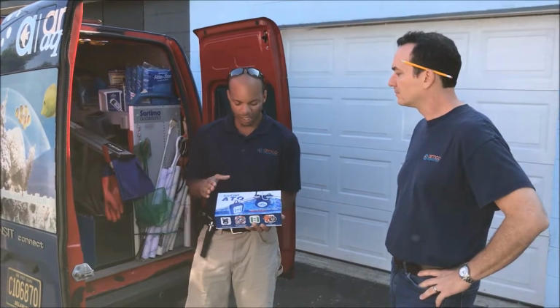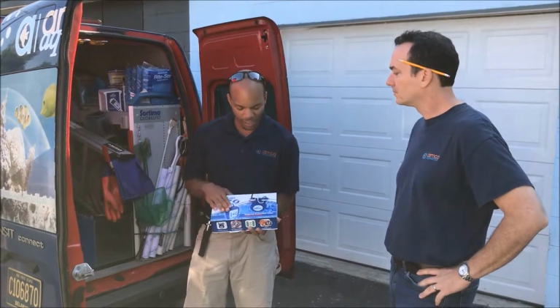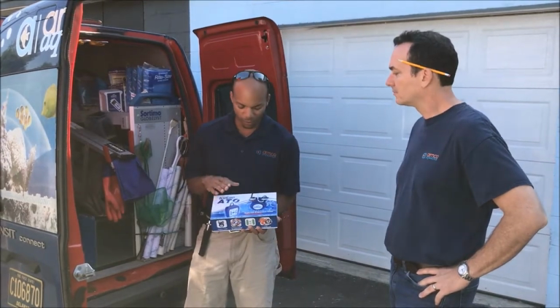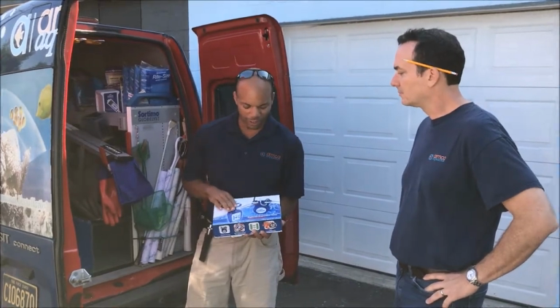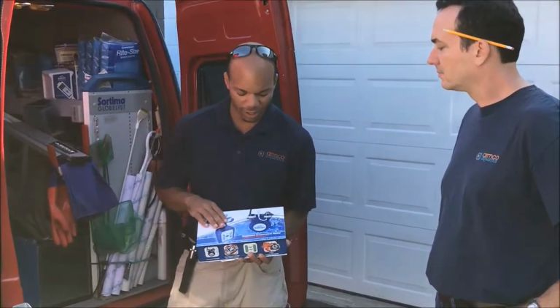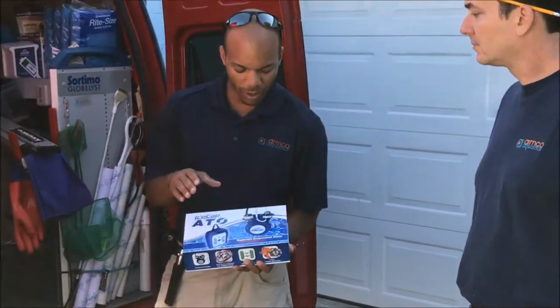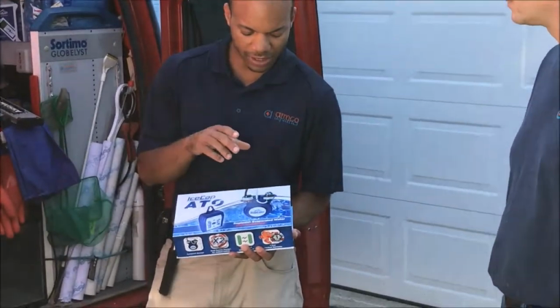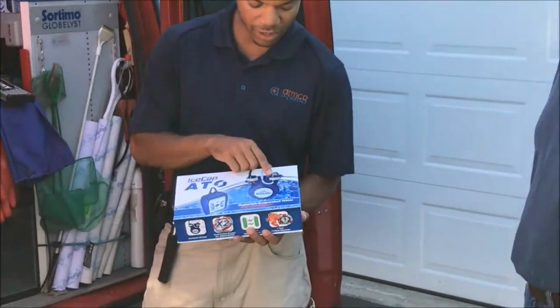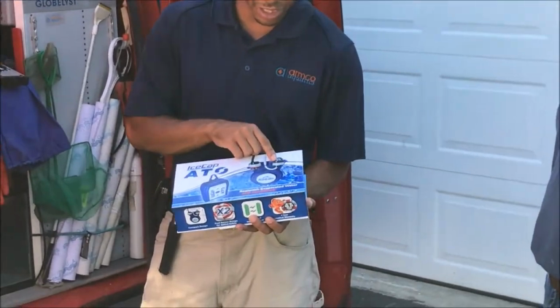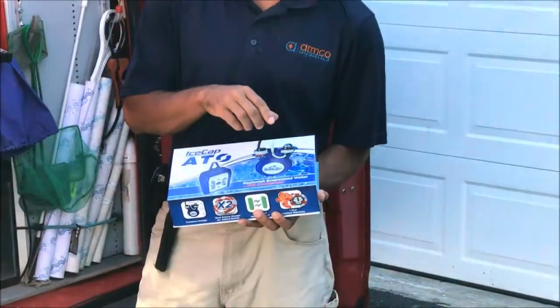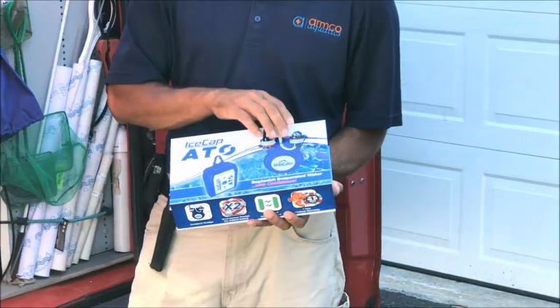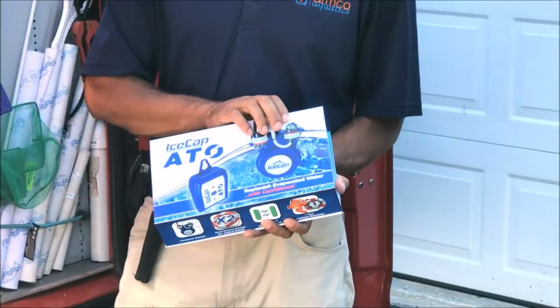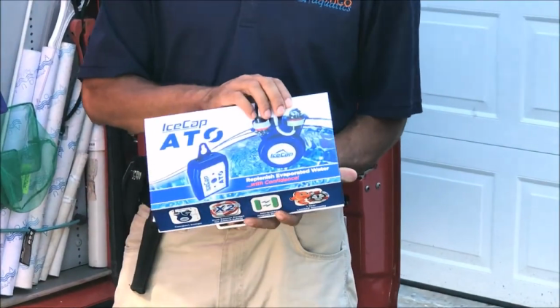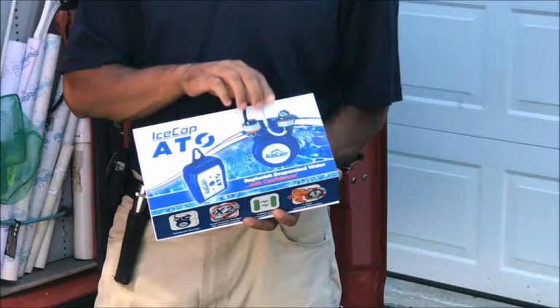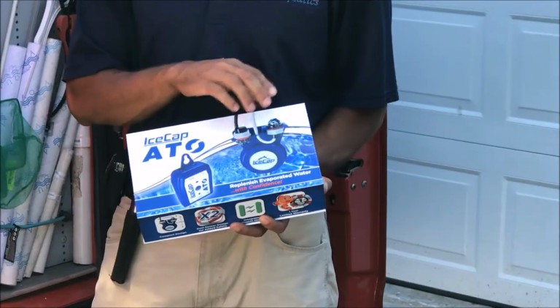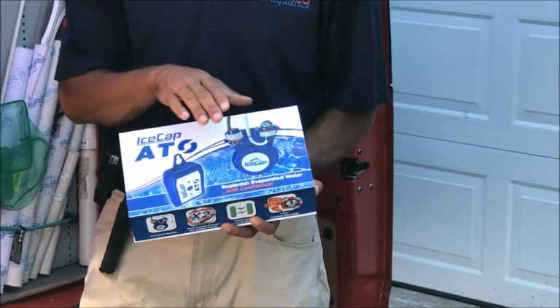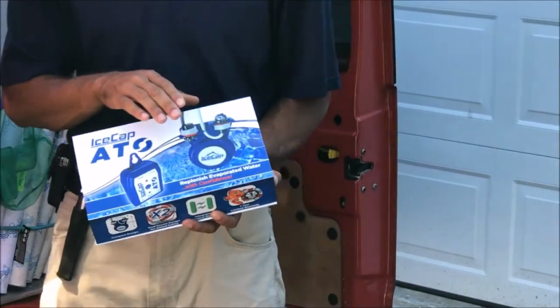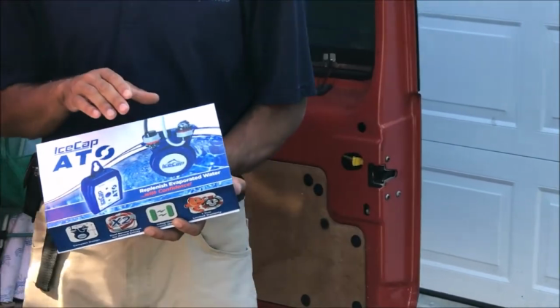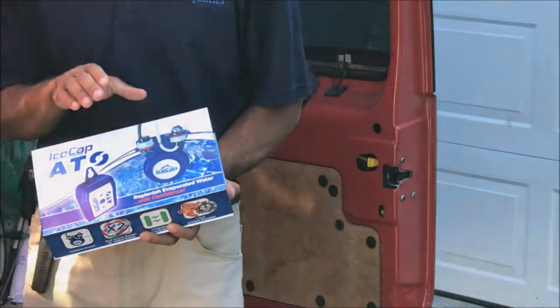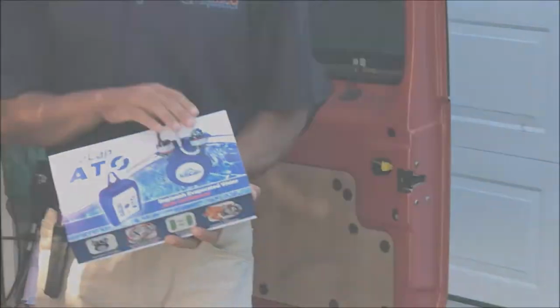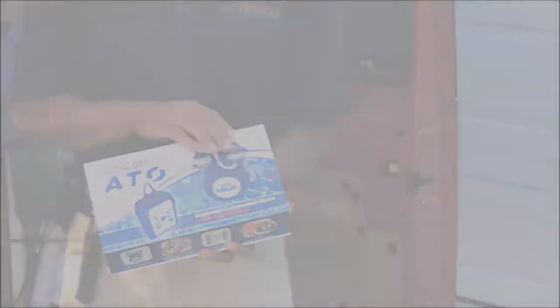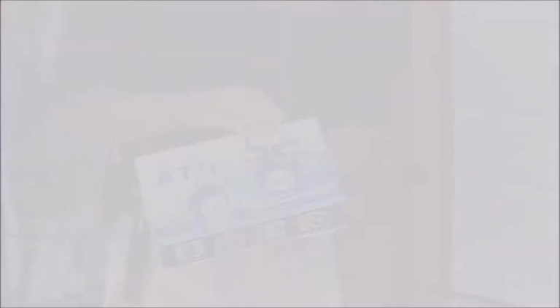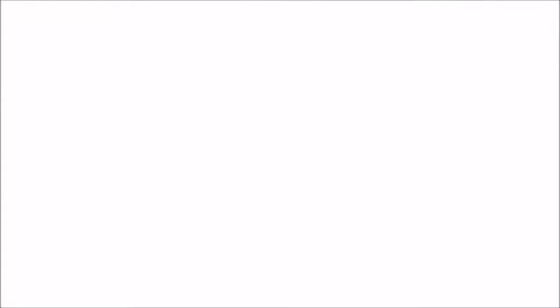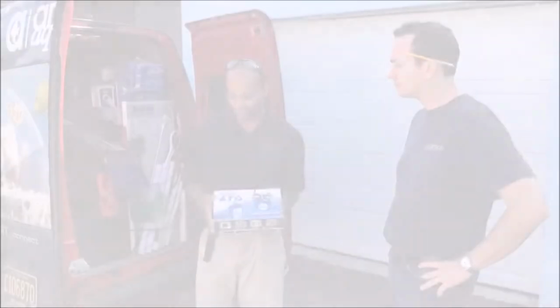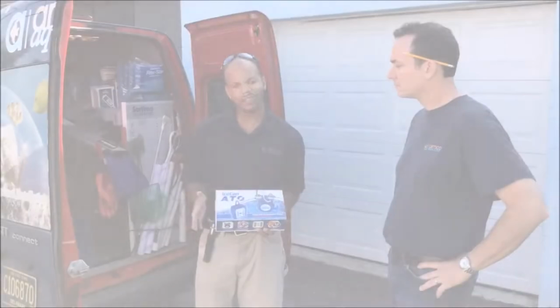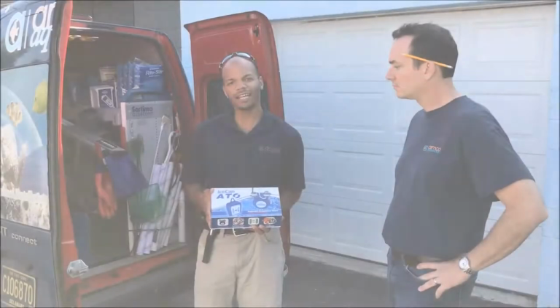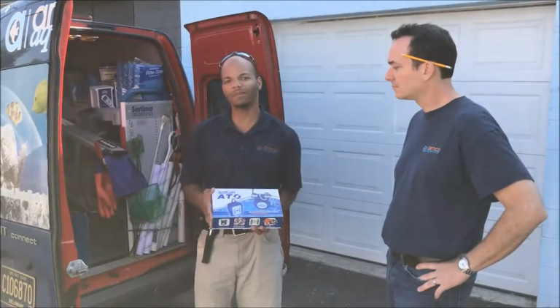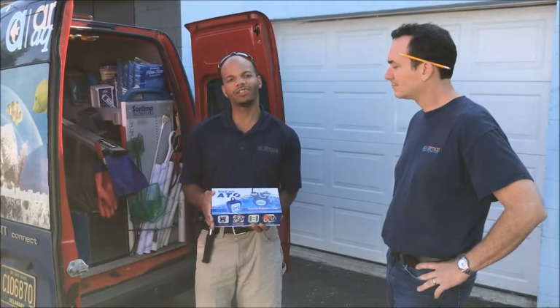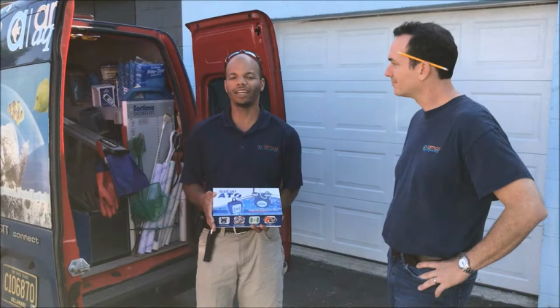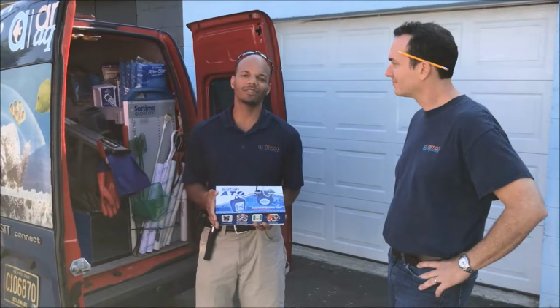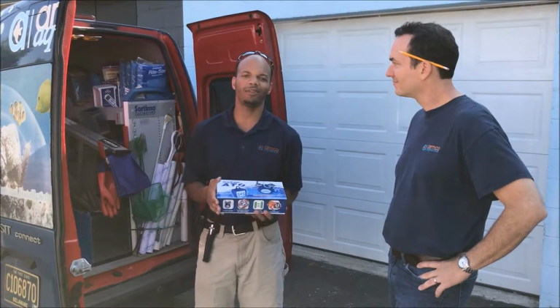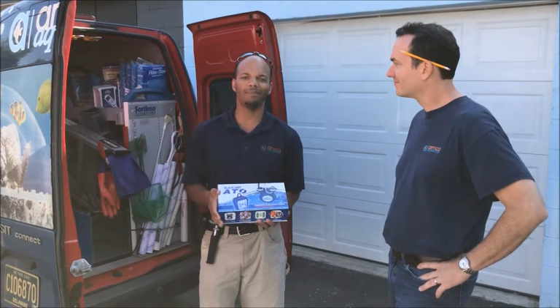This thing also has a couple of features on it — the redundant optical sensors — so I don't have to worry about water levels overflowing or anything like that. I love this Icecap. I'm going to install it today and the customer is going to be really happy.